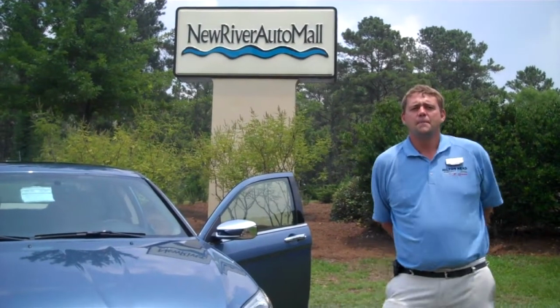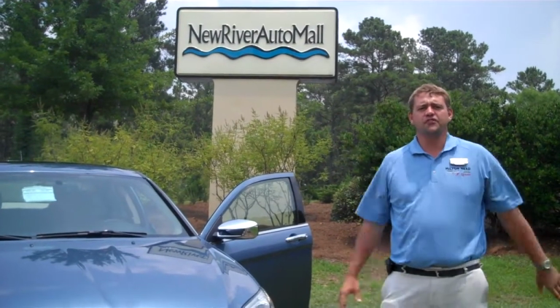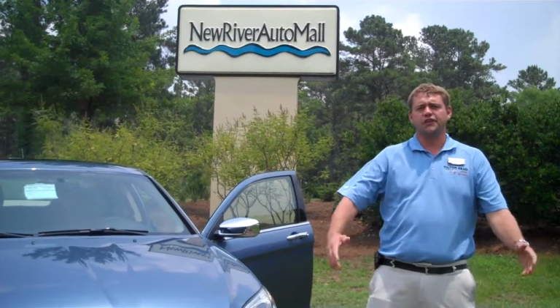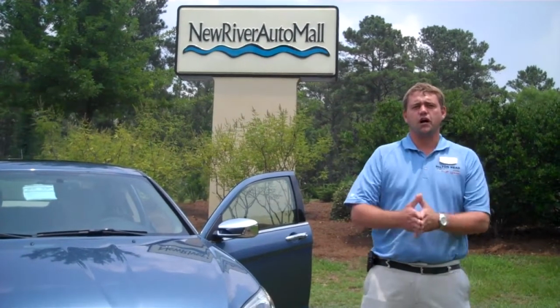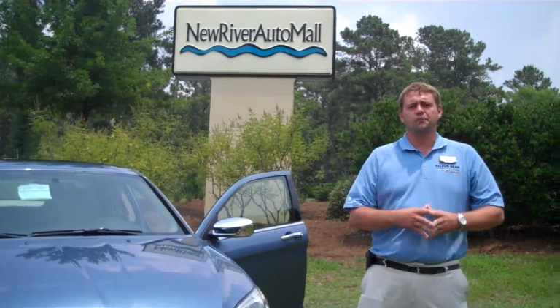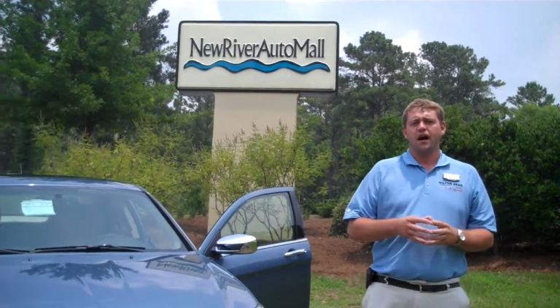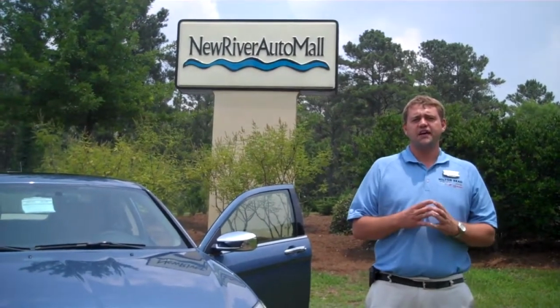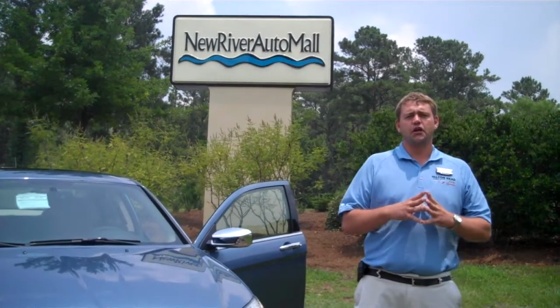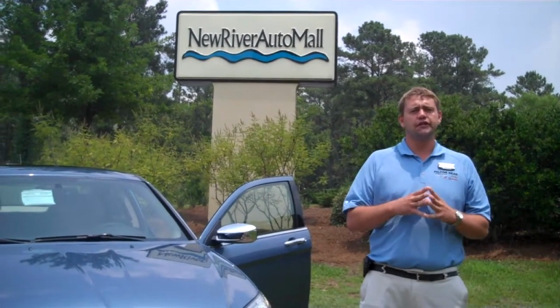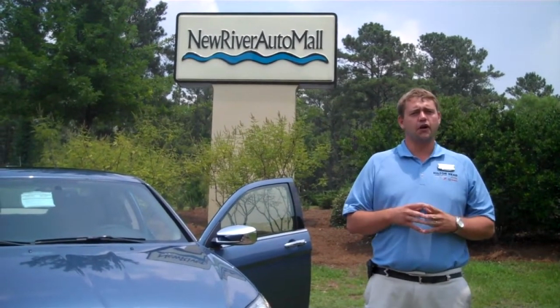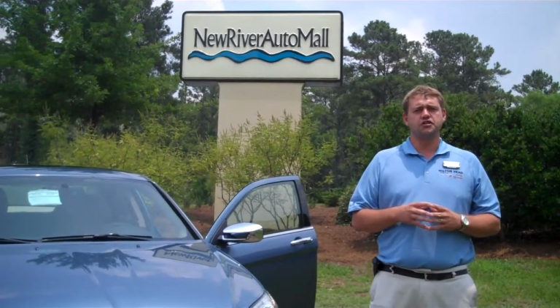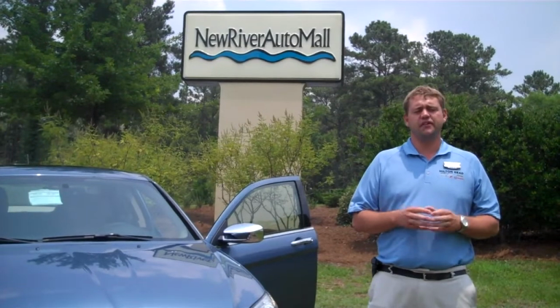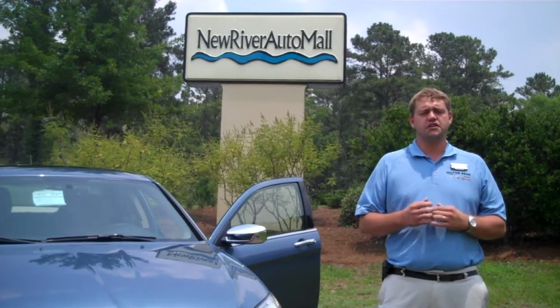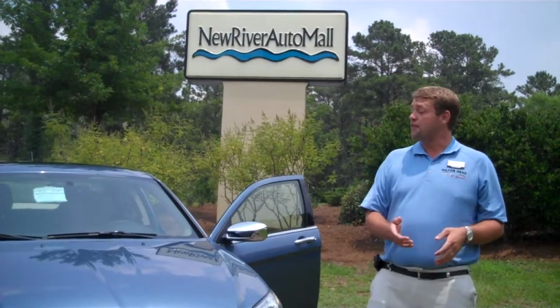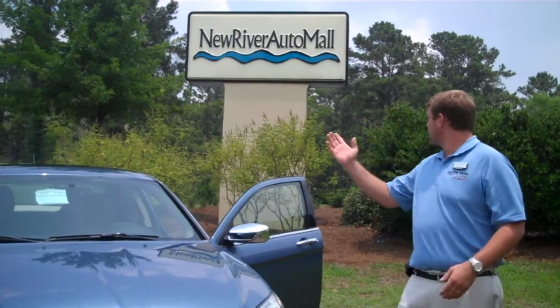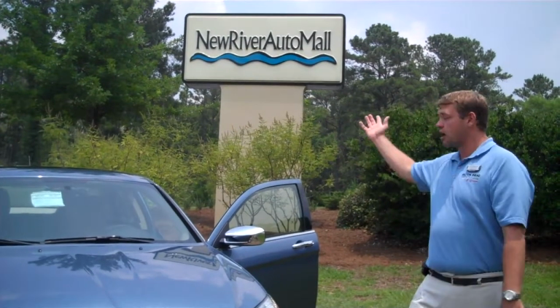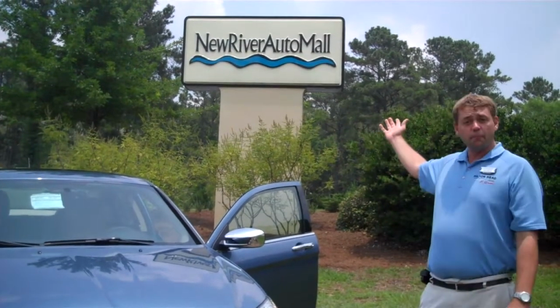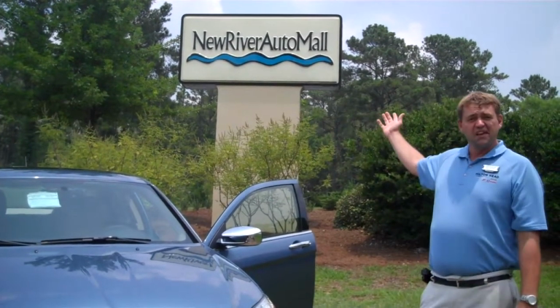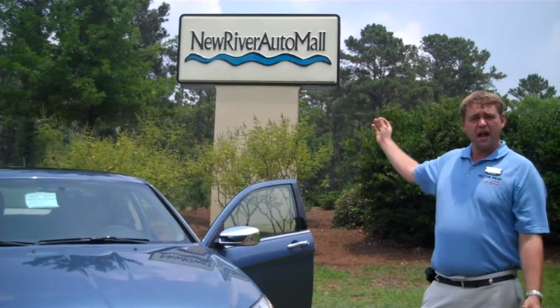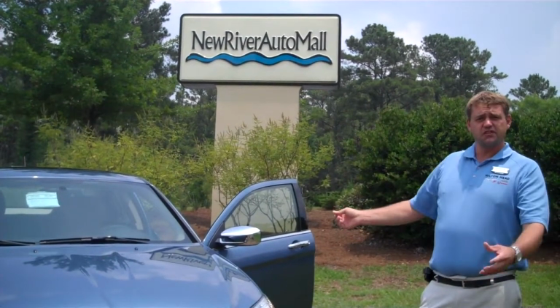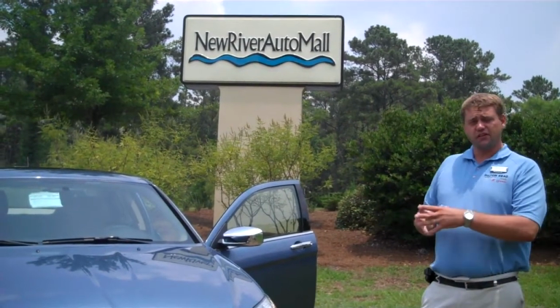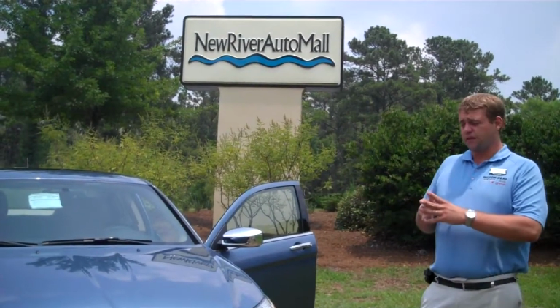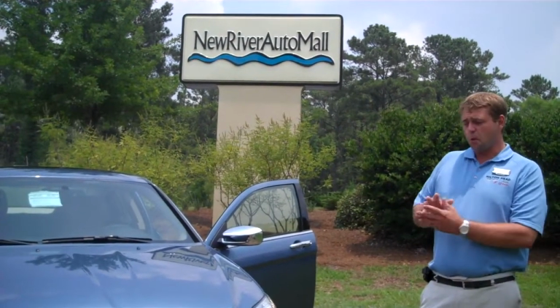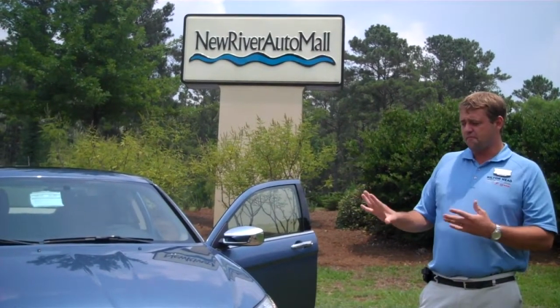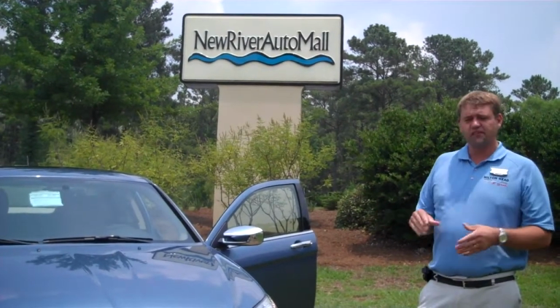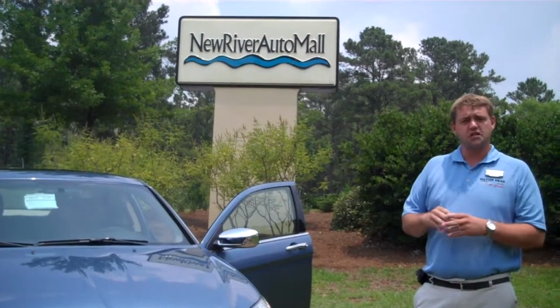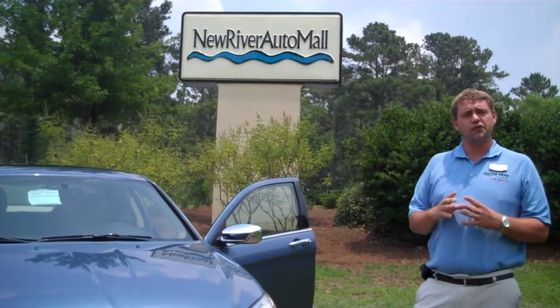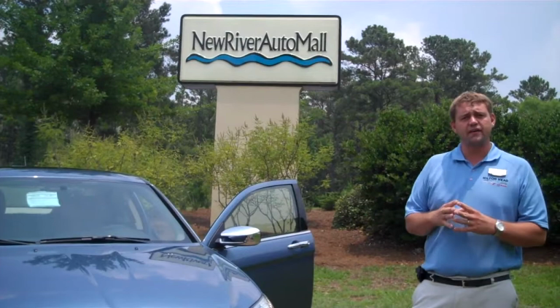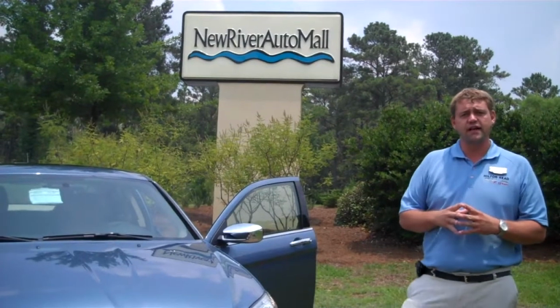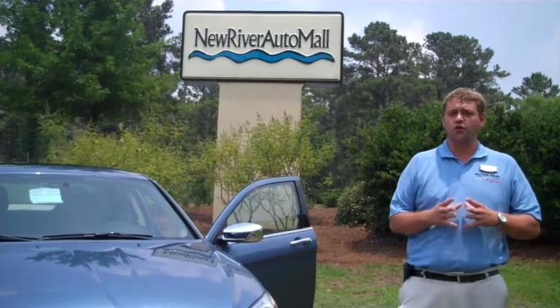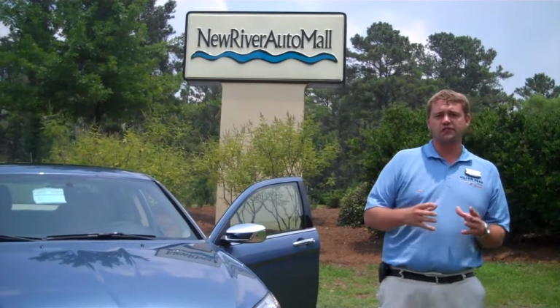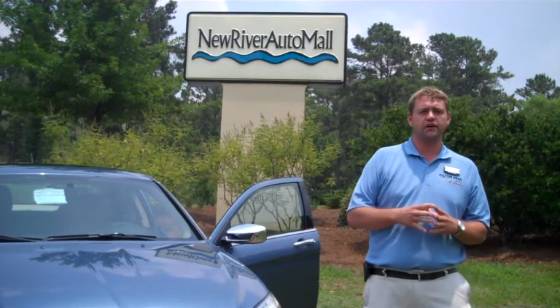My name is Justin Hodlum. I'm standing here at Hilton Head Chrysler Jeep and Dodge at the New River Auto Mall. Today I'm going to talk to you and give you a little brief presentation on a 2011 Chrysler 200.